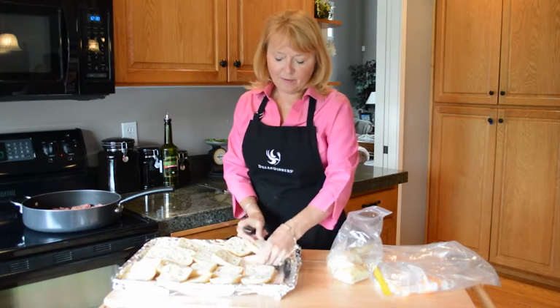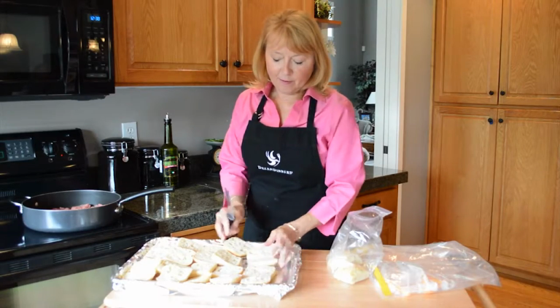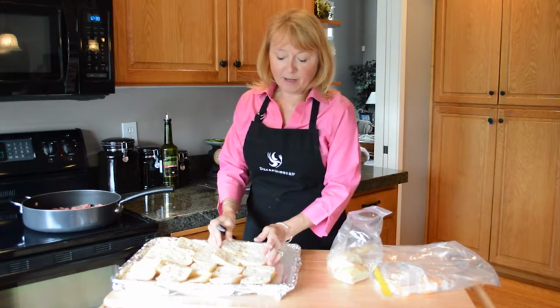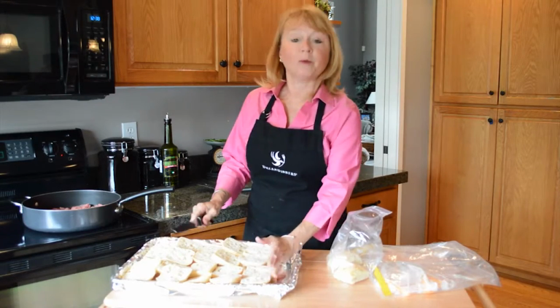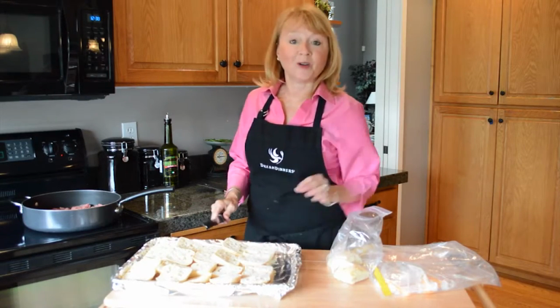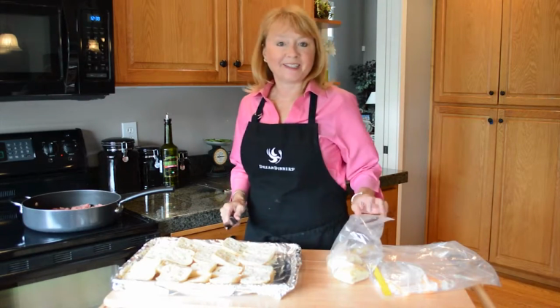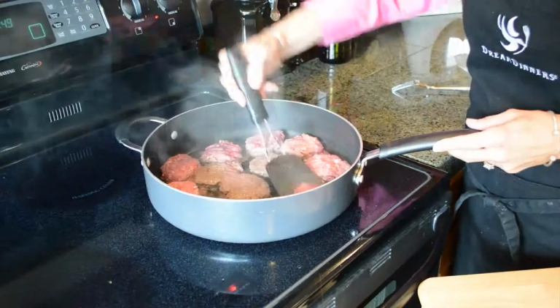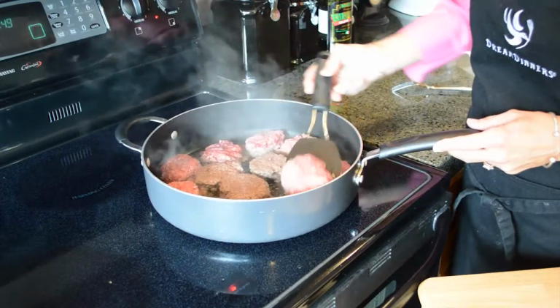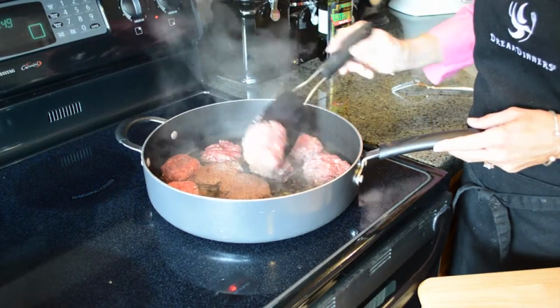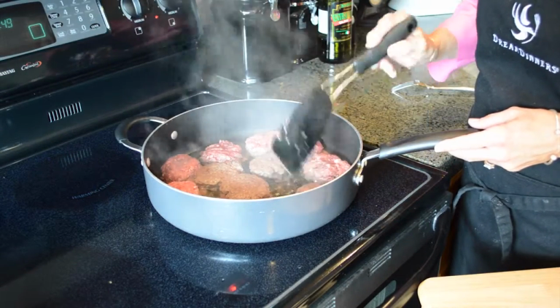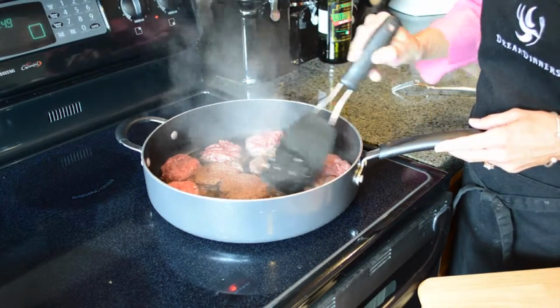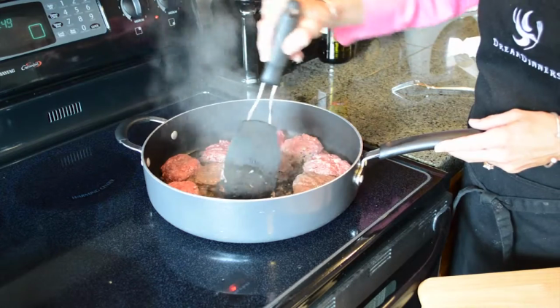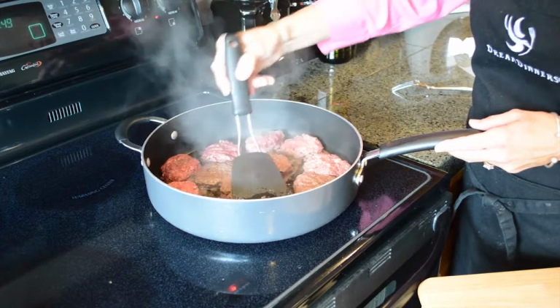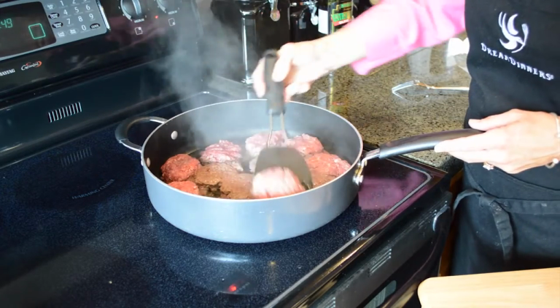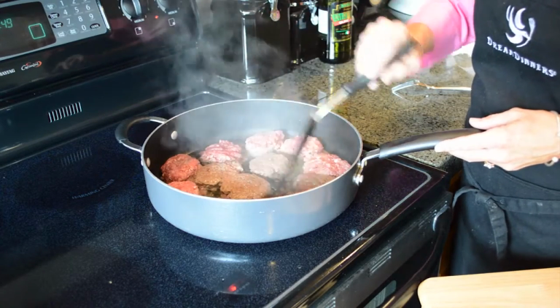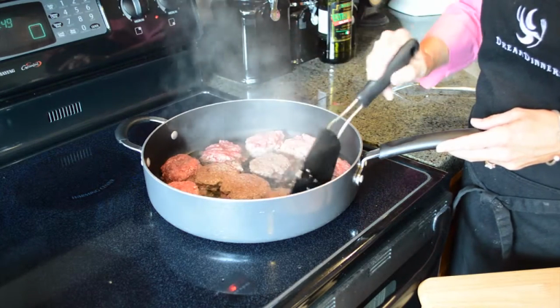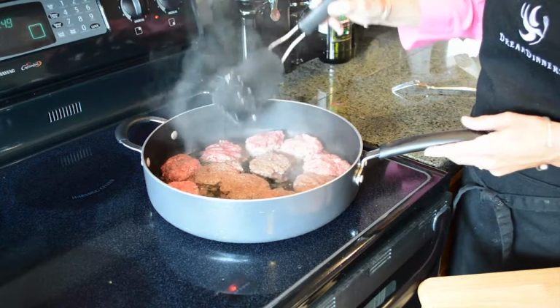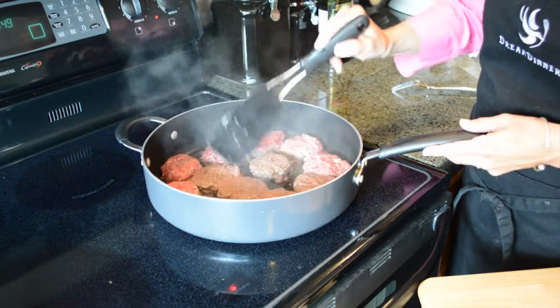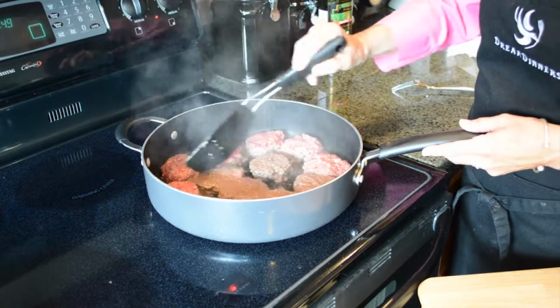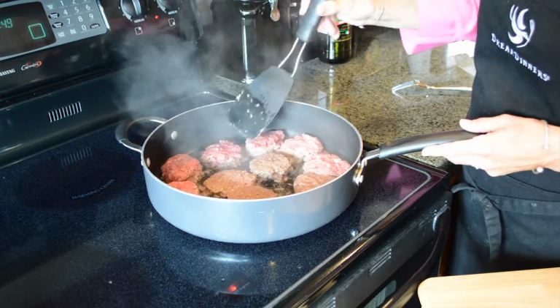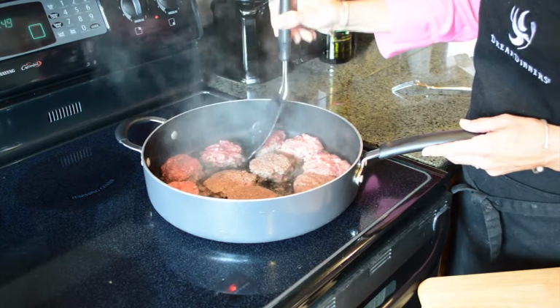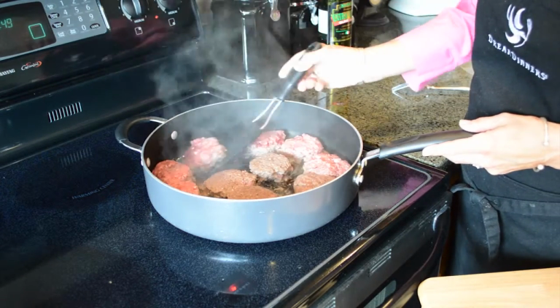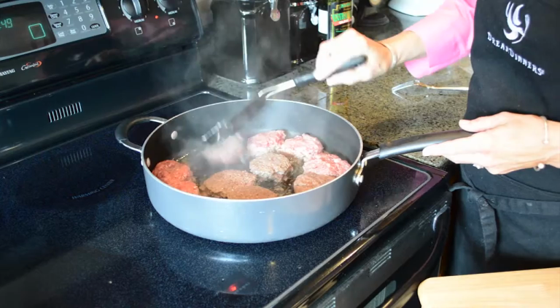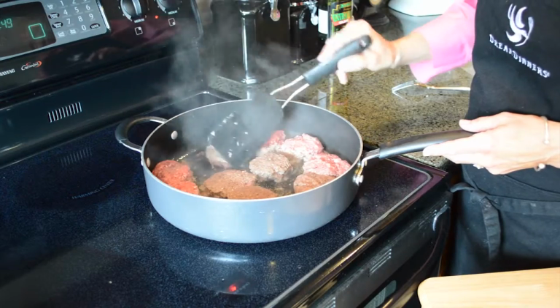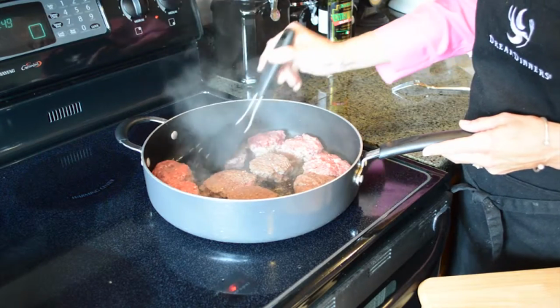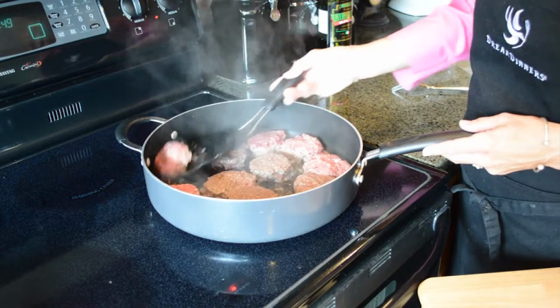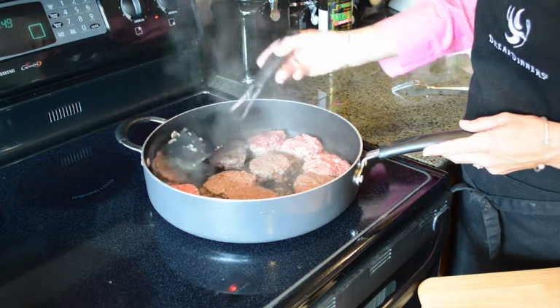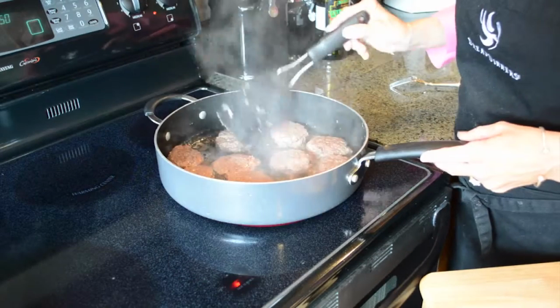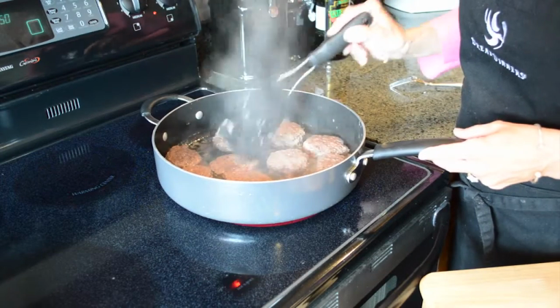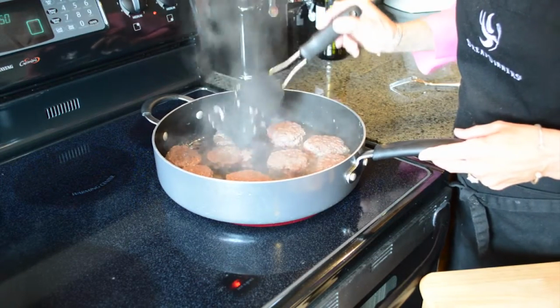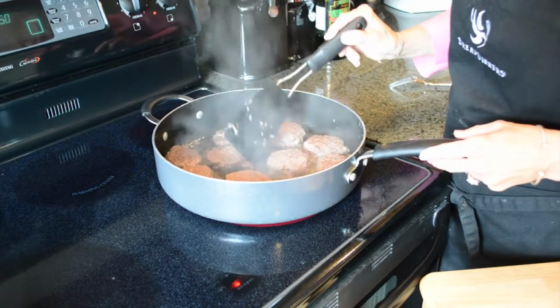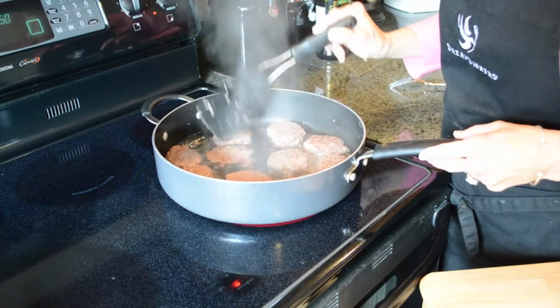While my little slider patties are cooking, I'm just going to cut my buns in half, place them on a pan, and we're gonna toast these. Alright, my sliders have been cooking for five minutes and I'm flipping them over. I'm gonna cook them for another four minutes.